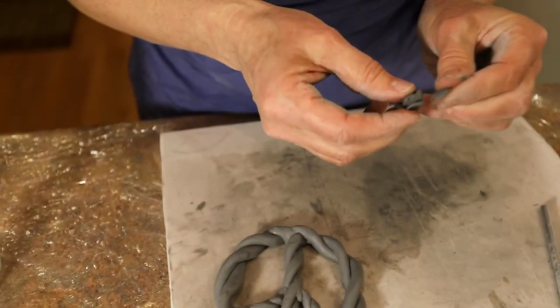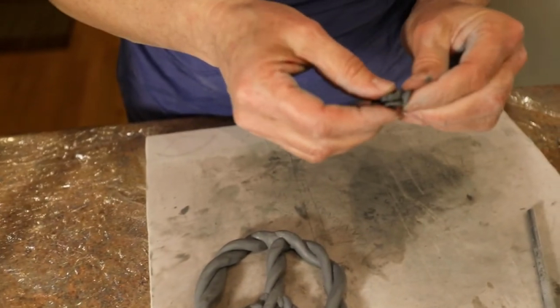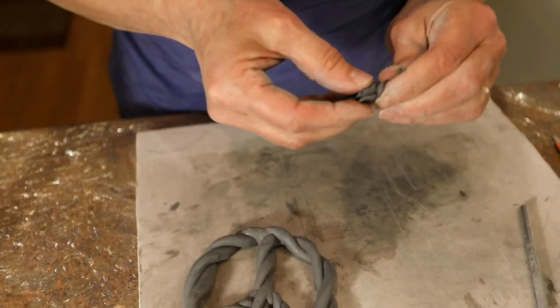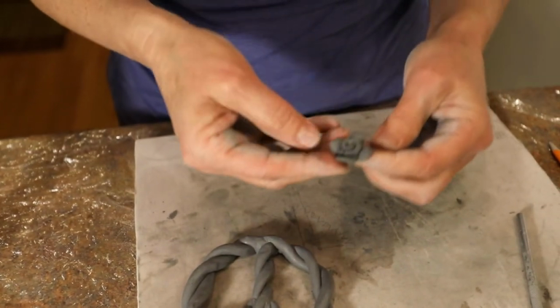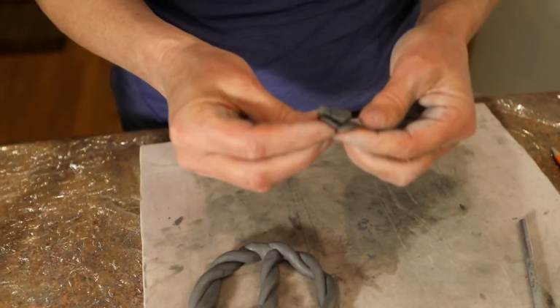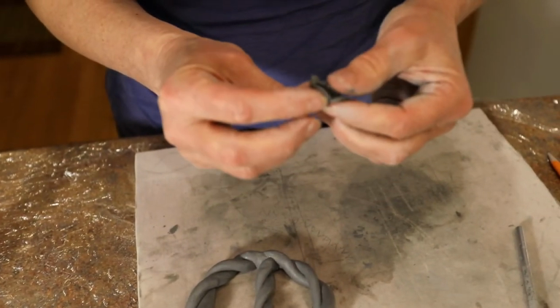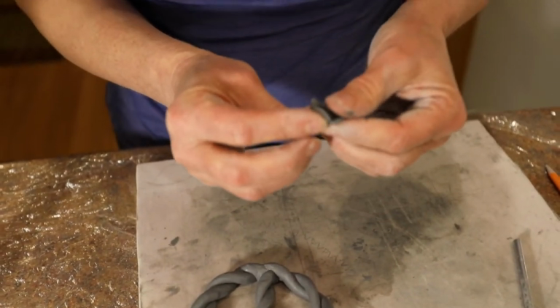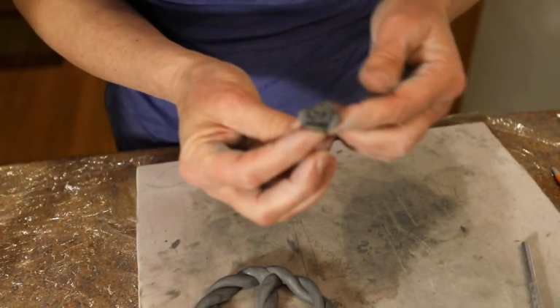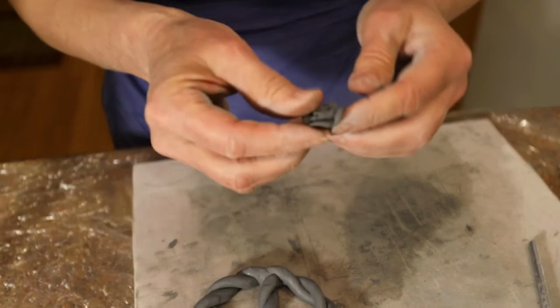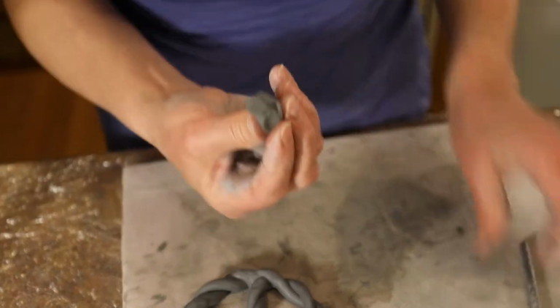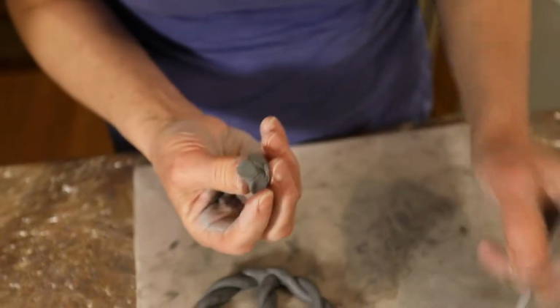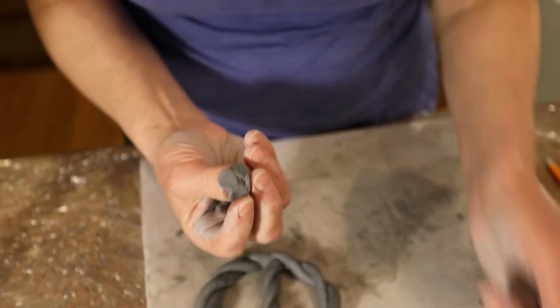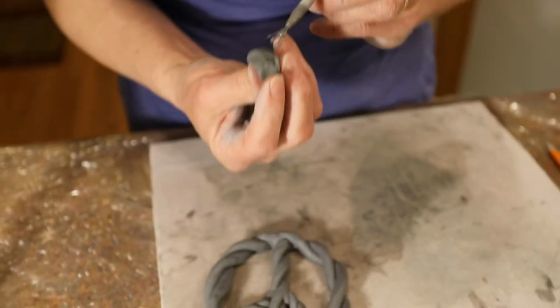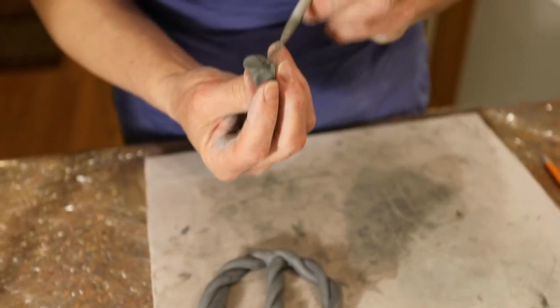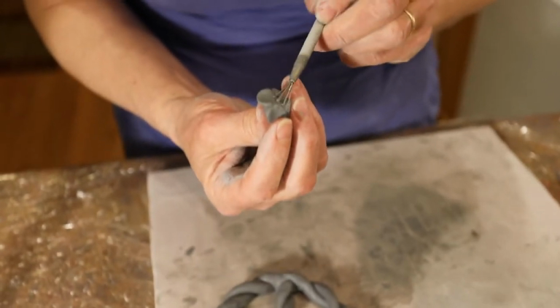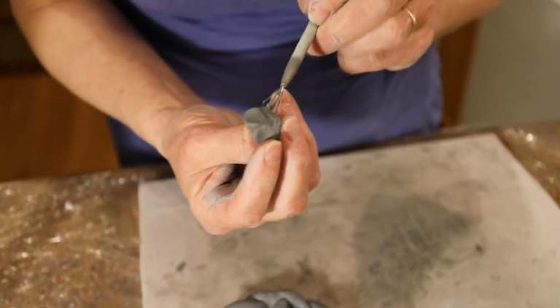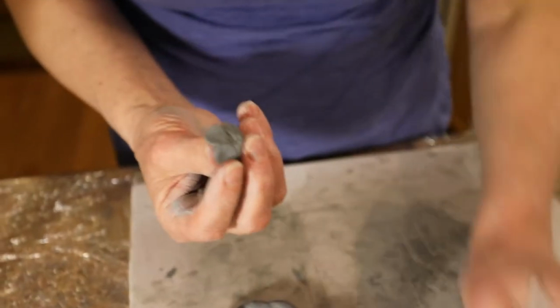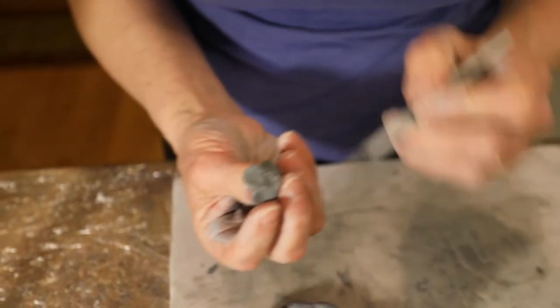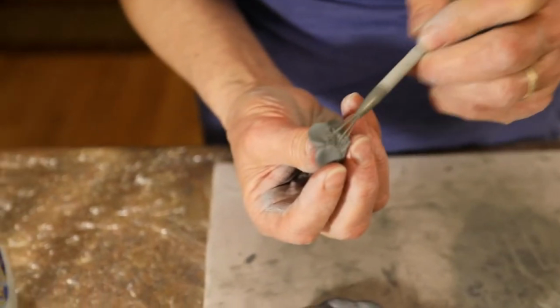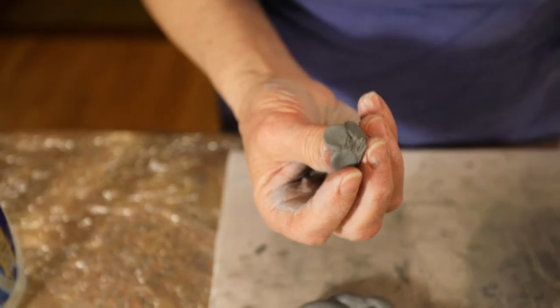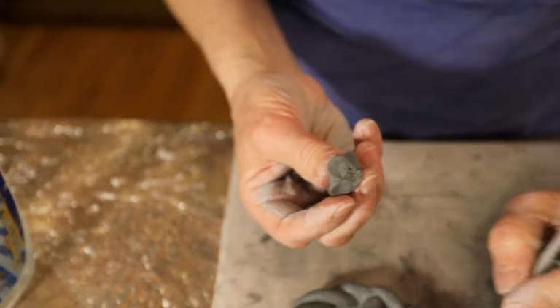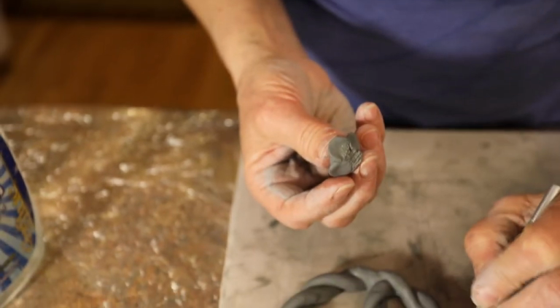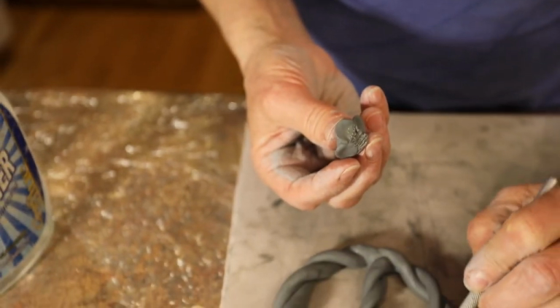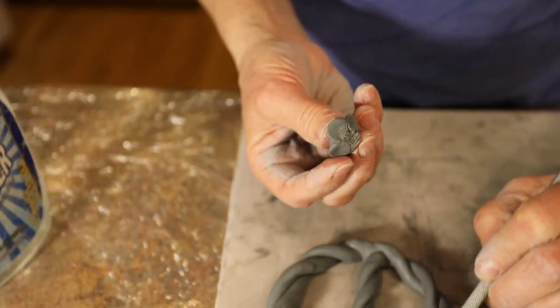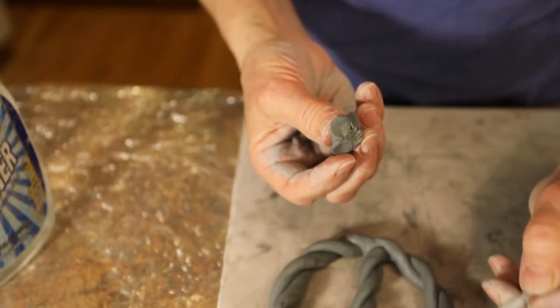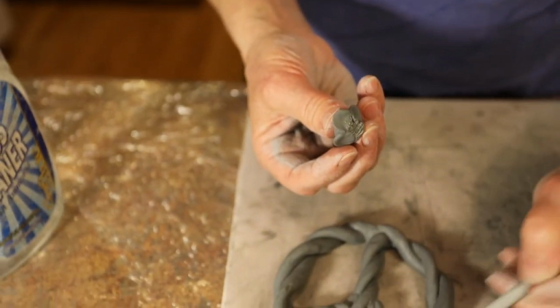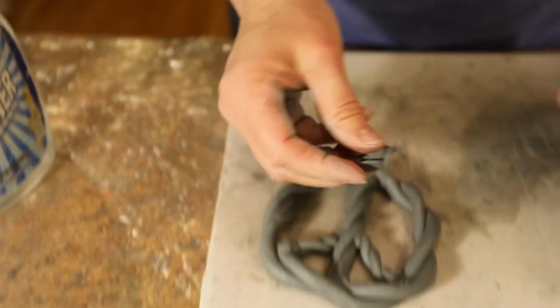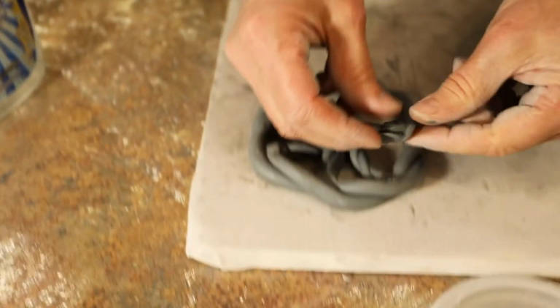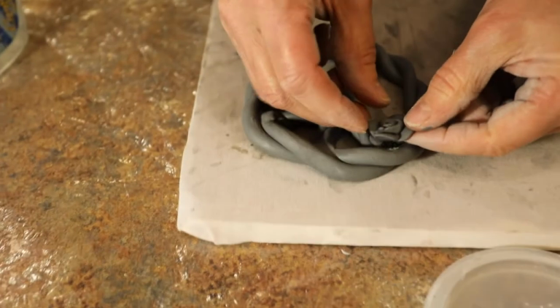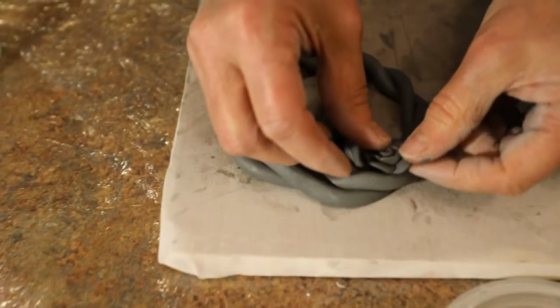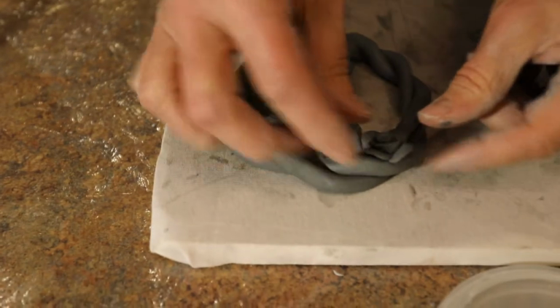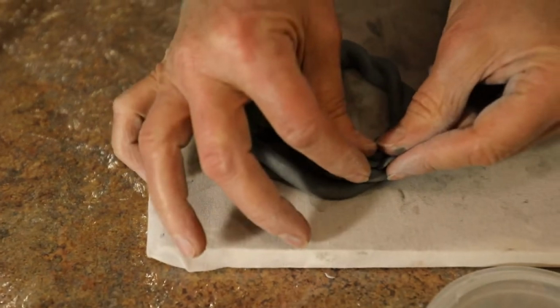You'll notice I didn't scratch and wet those petals on individually. The way I'm going to secure all those petals is by scoring and slipping underneath, and then scoring and slipping it into a nice little nested position.